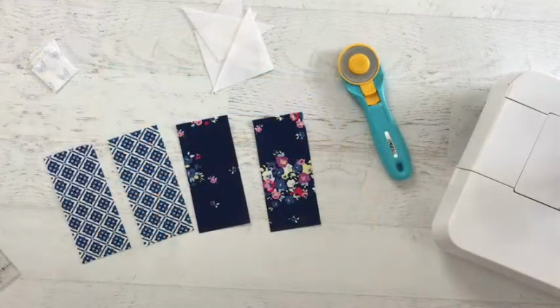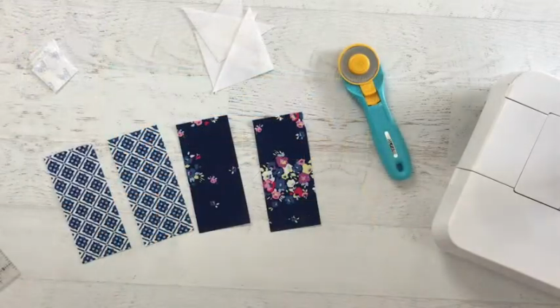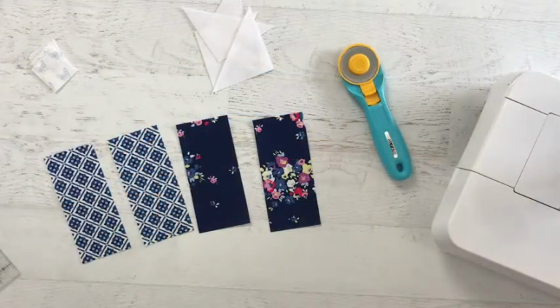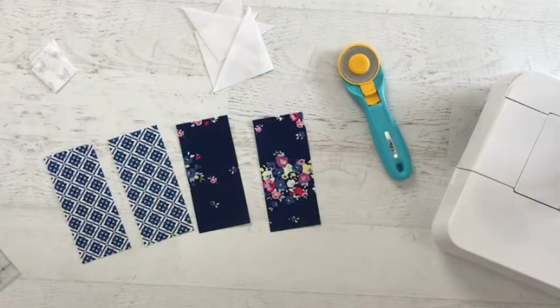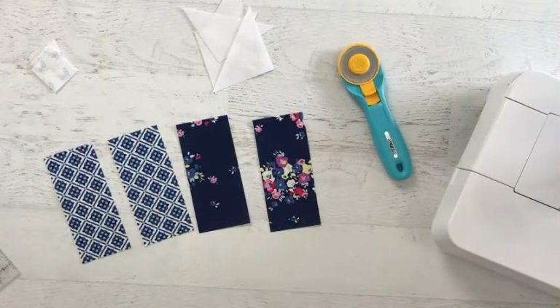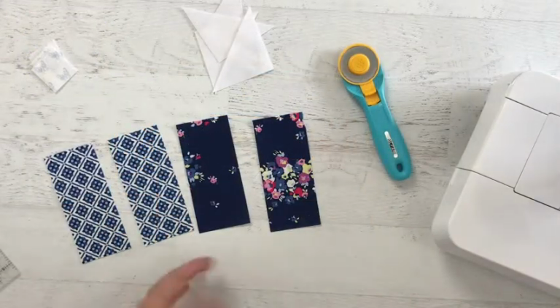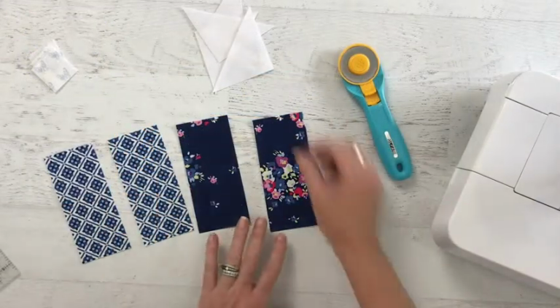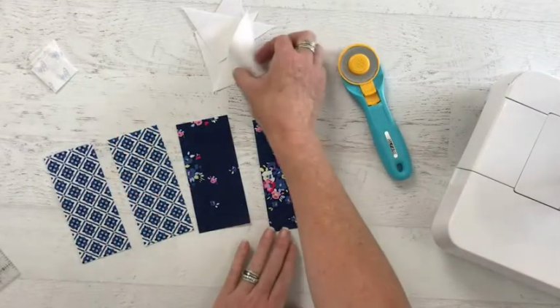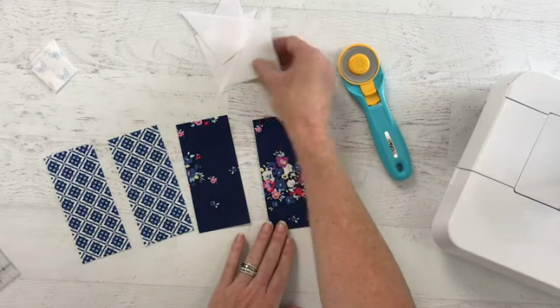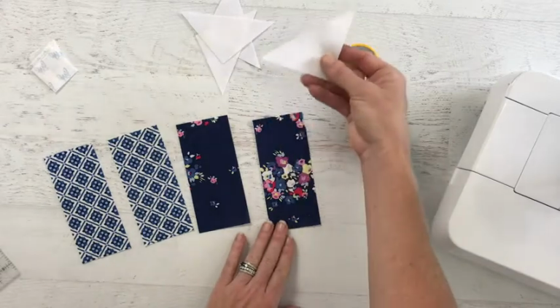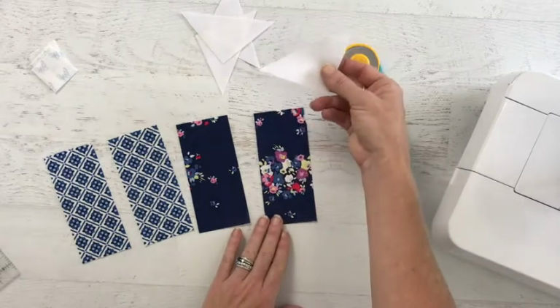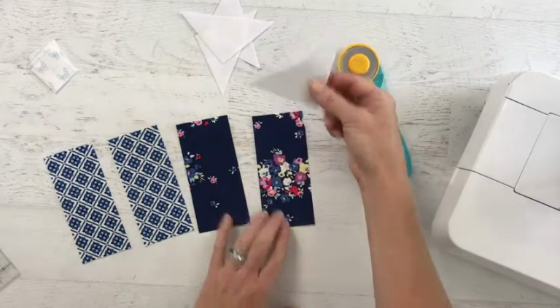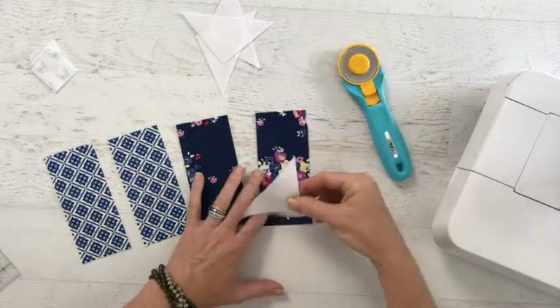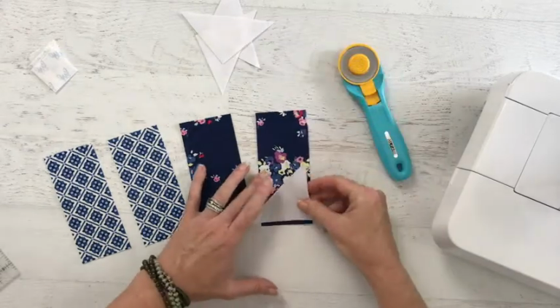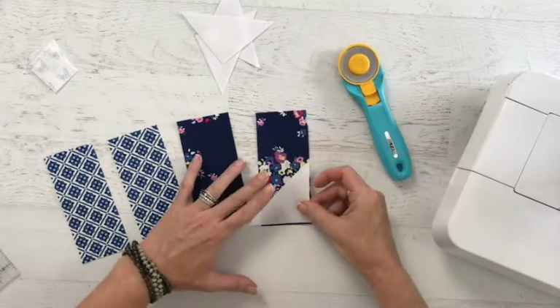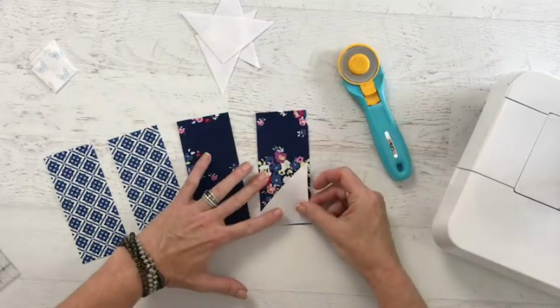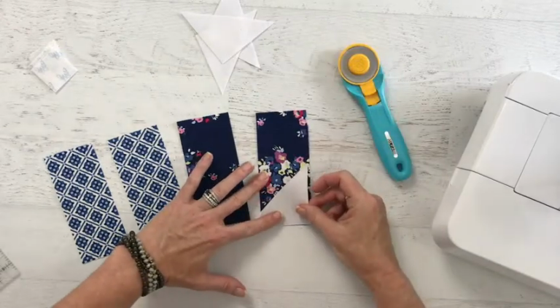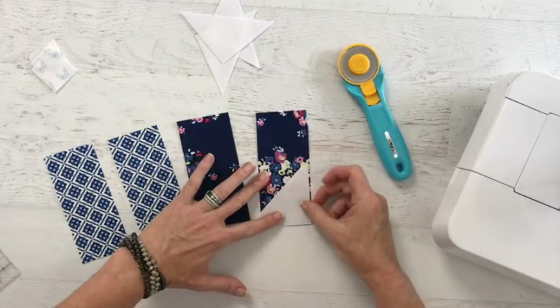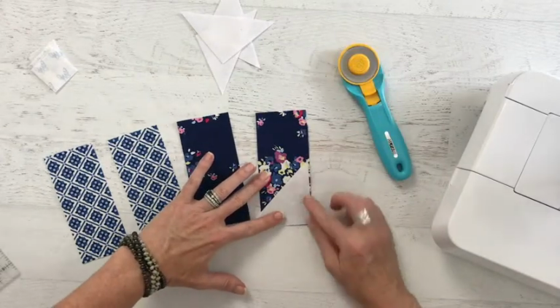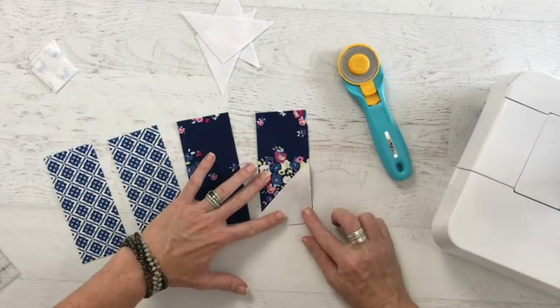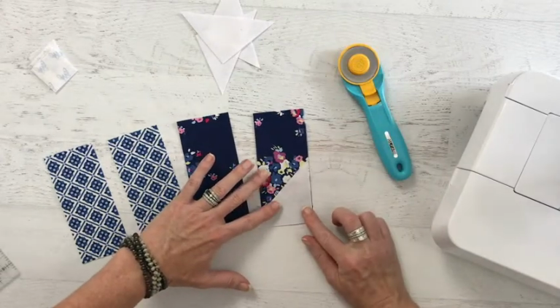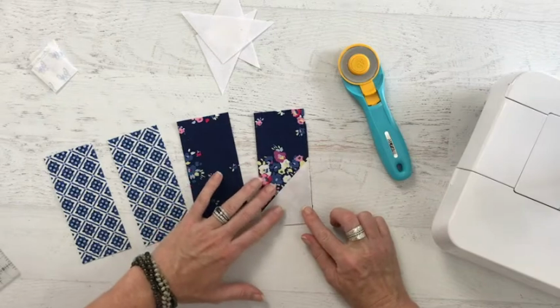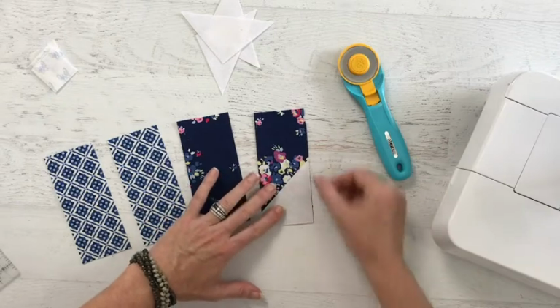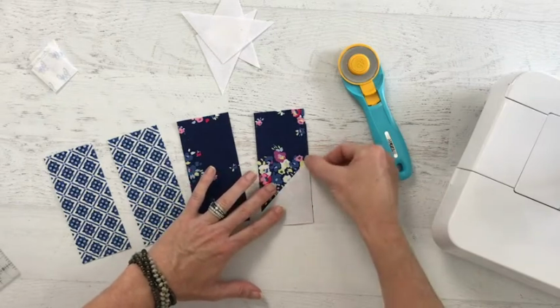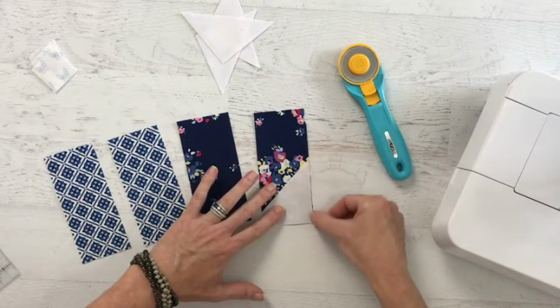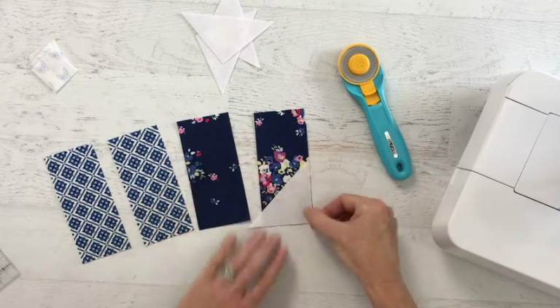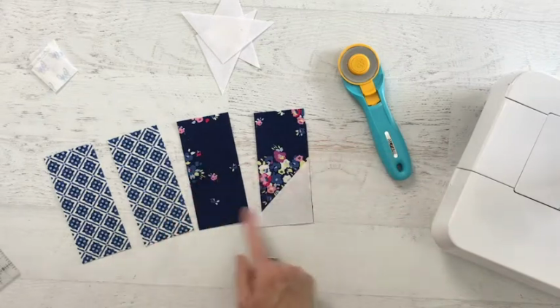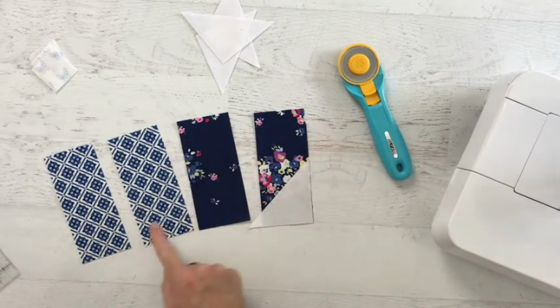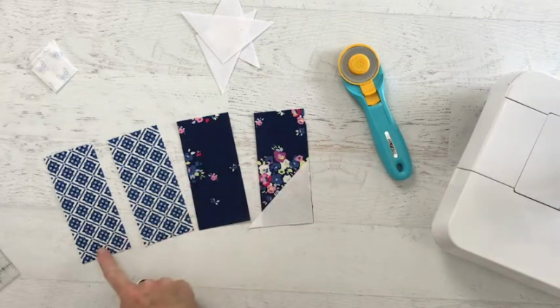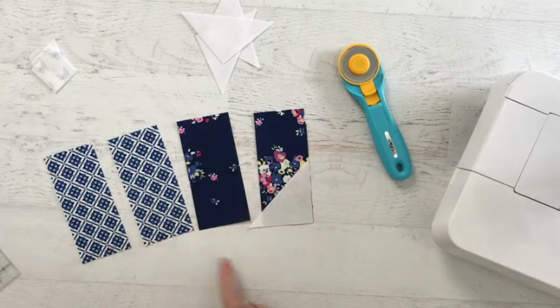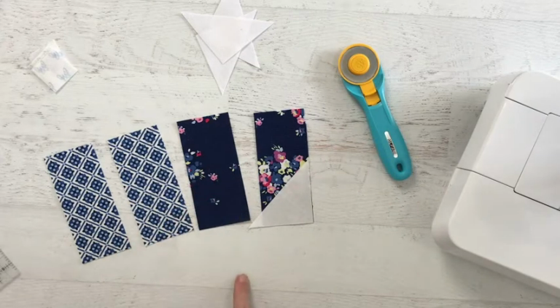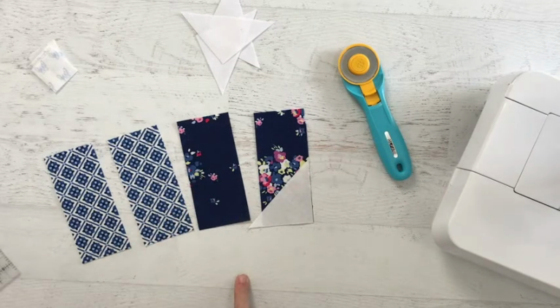With the sub-cutting out of the way, it's just about assembly. Take your sub-cut triangle, align it directly in the corner, and stitch right along the side. Repeat for all four pieces.